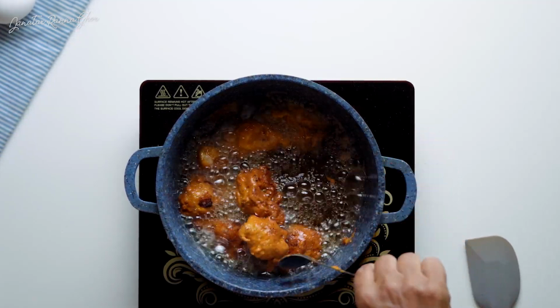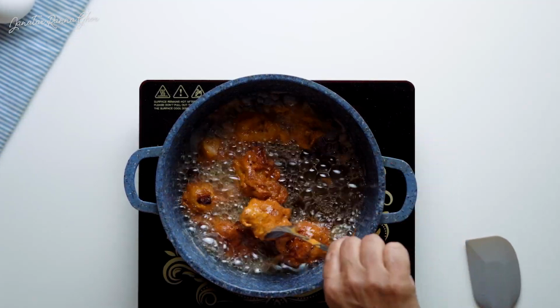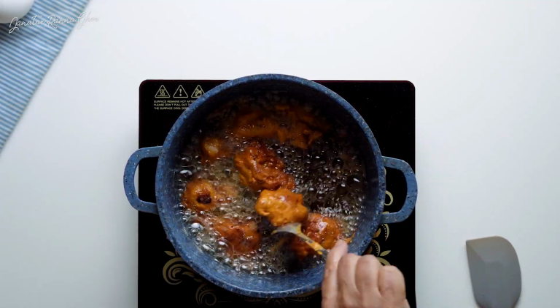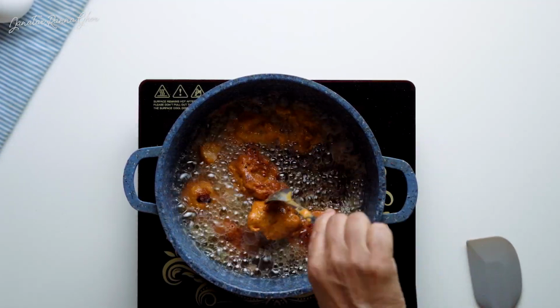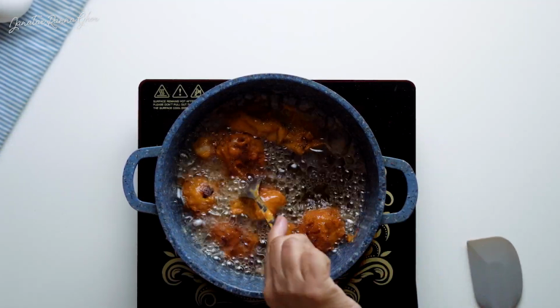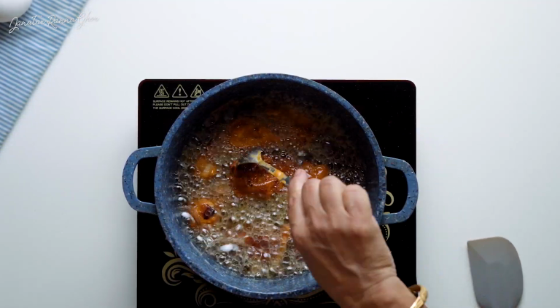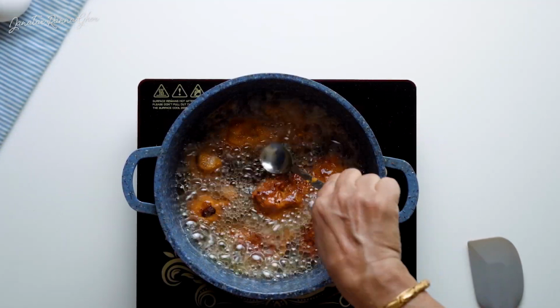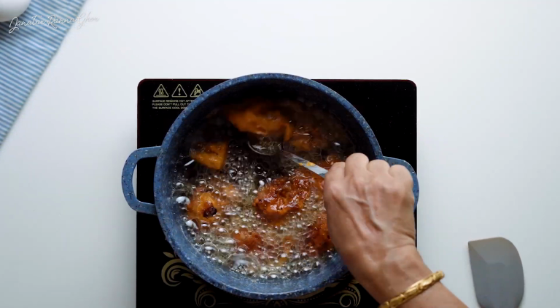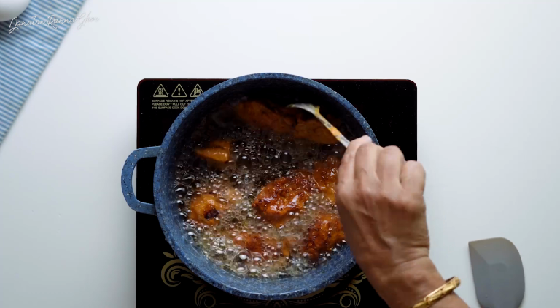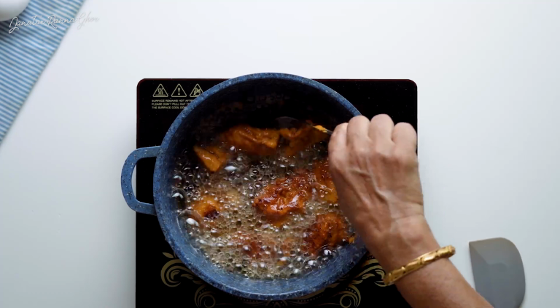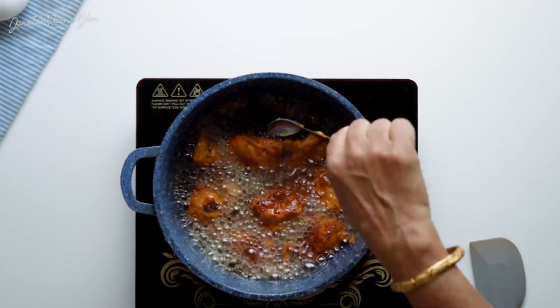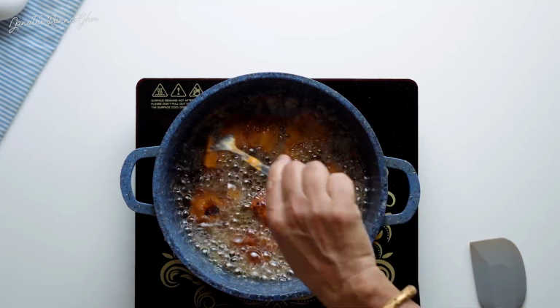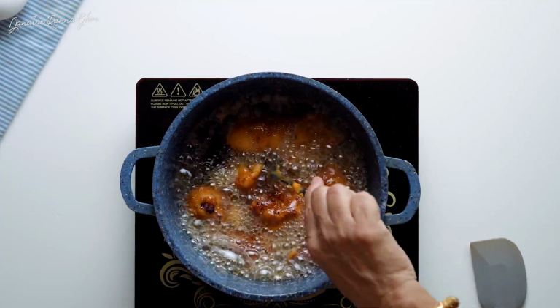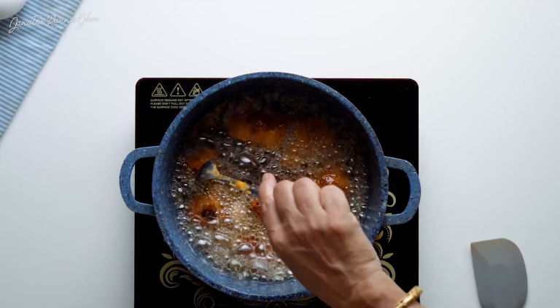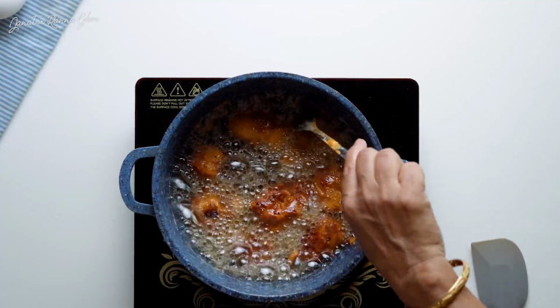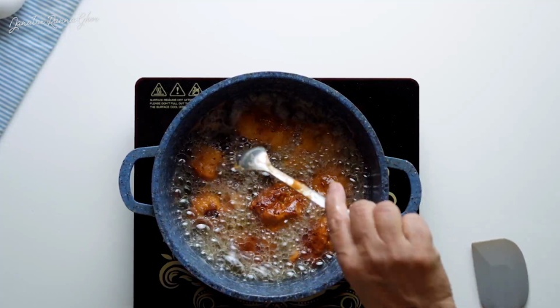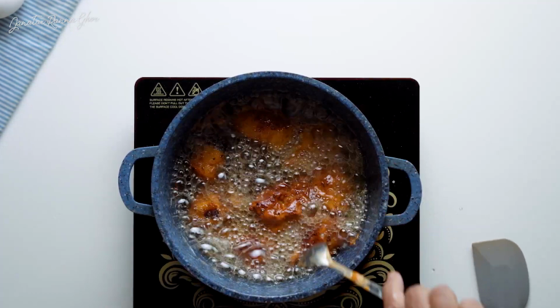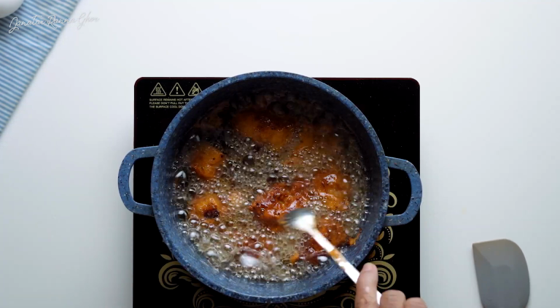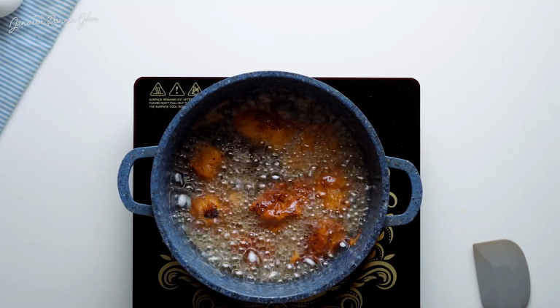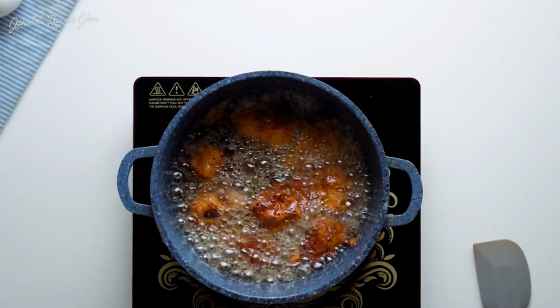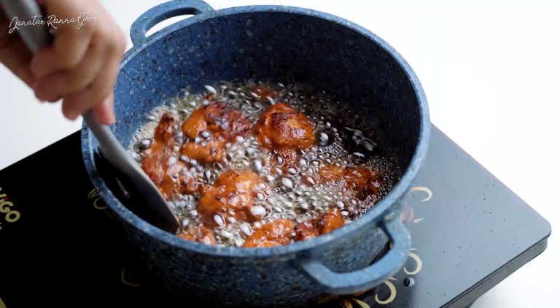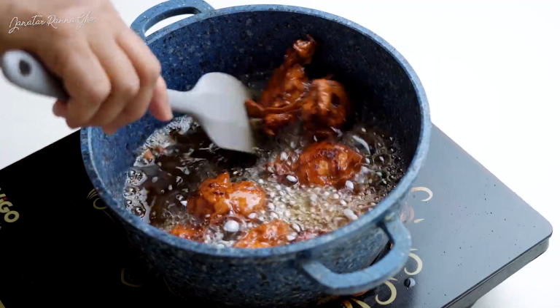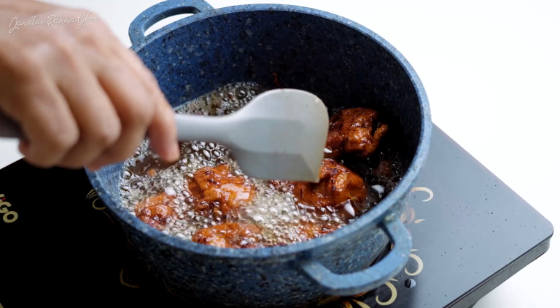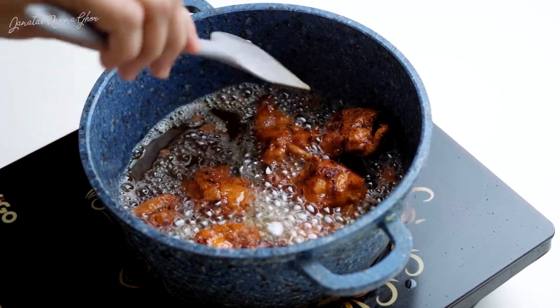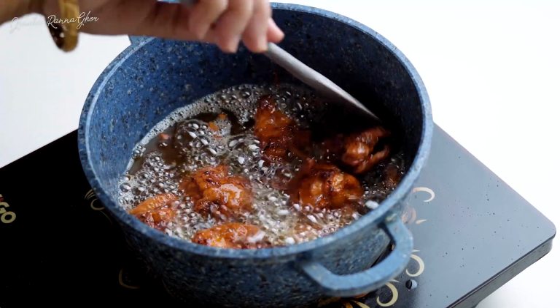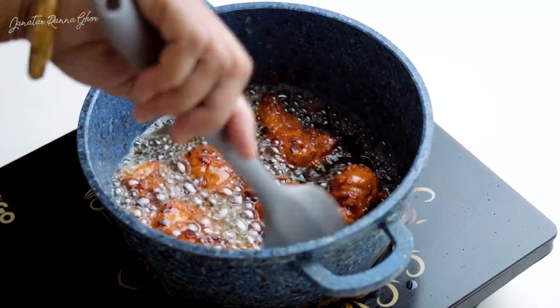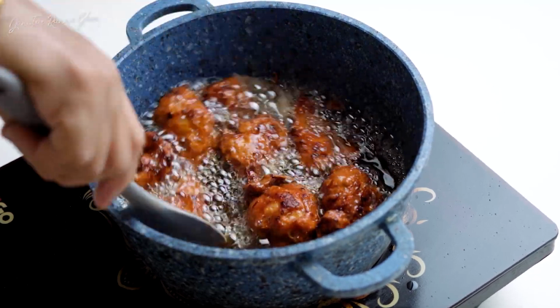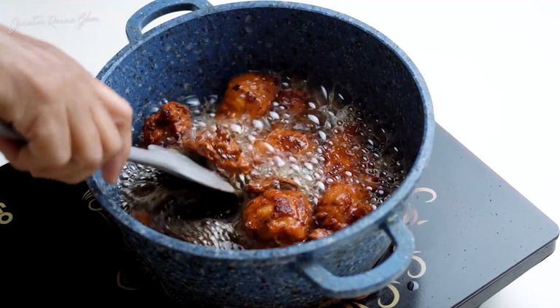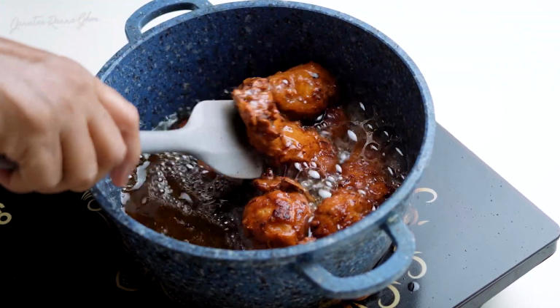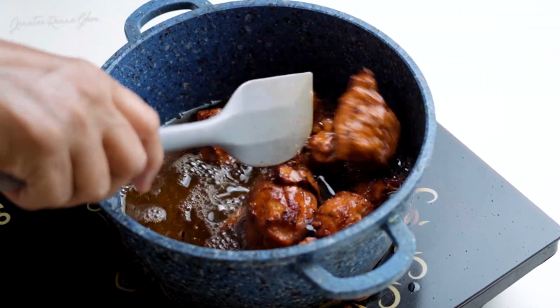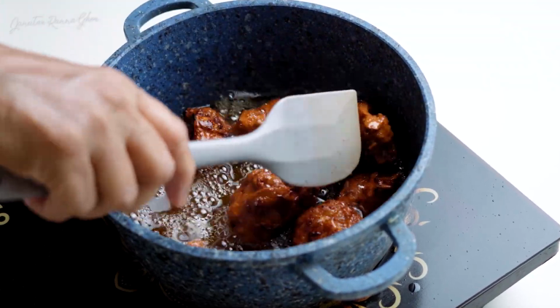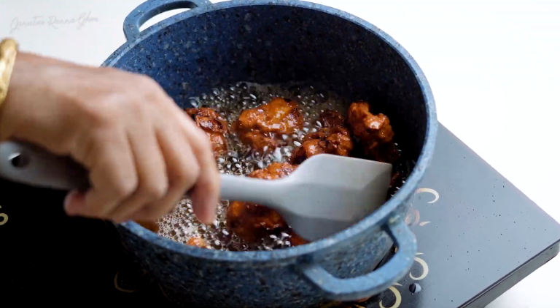We will cook the chicken for almost two minutes. We are not going to cook the chicken for almost 8 minutes. I'm going to put it in the middle.